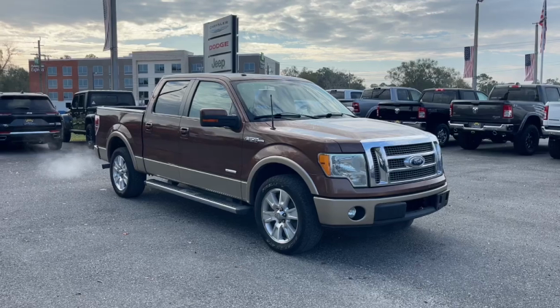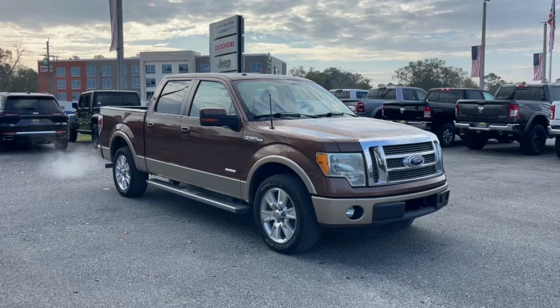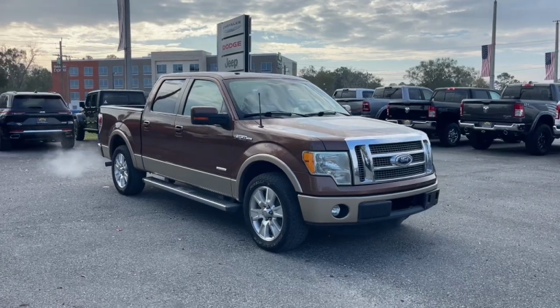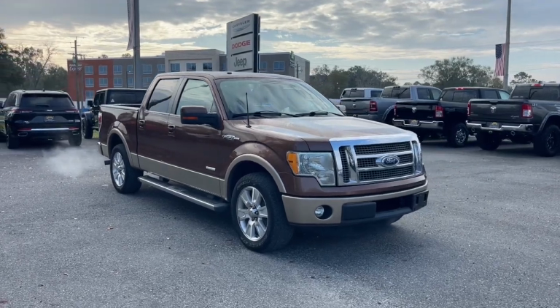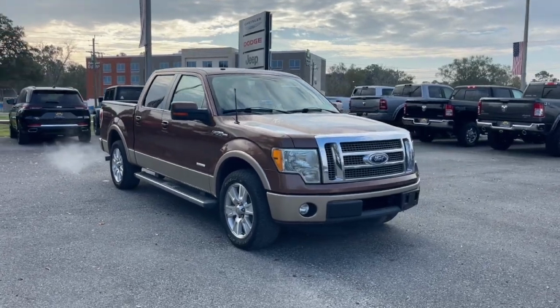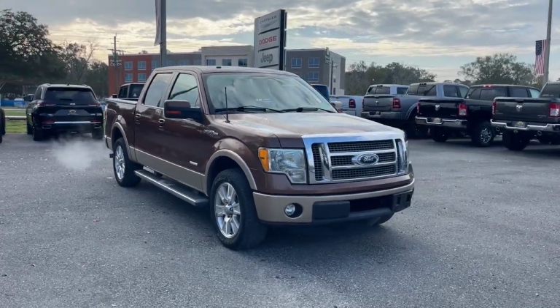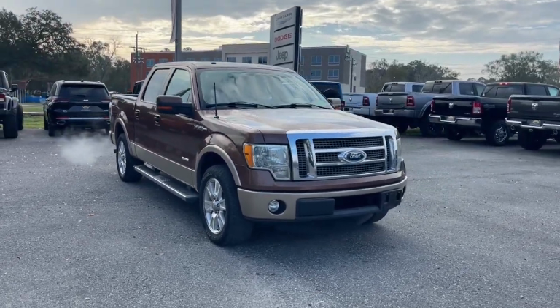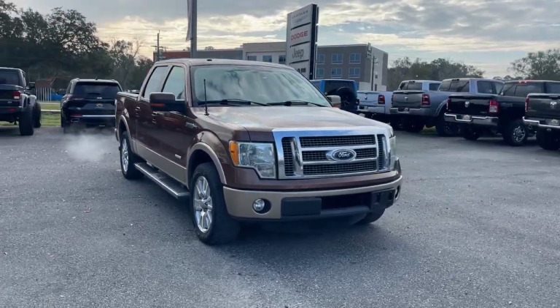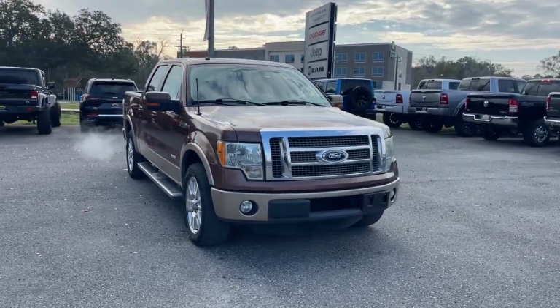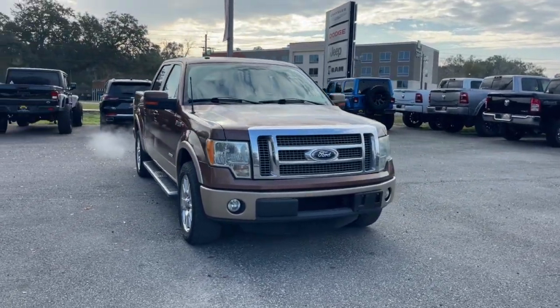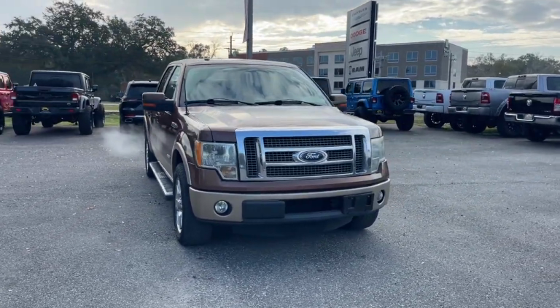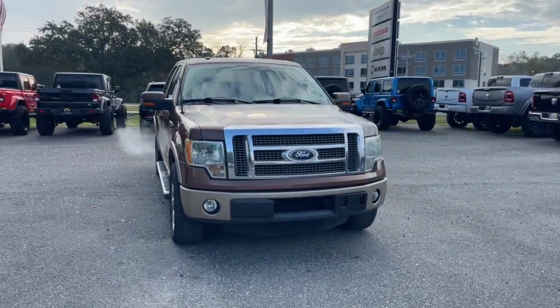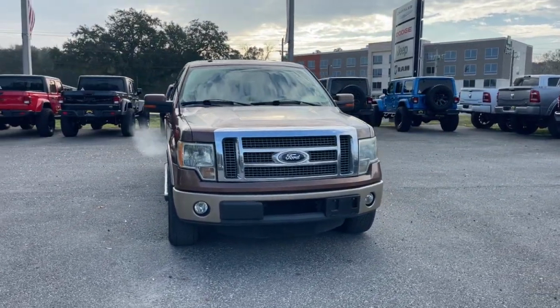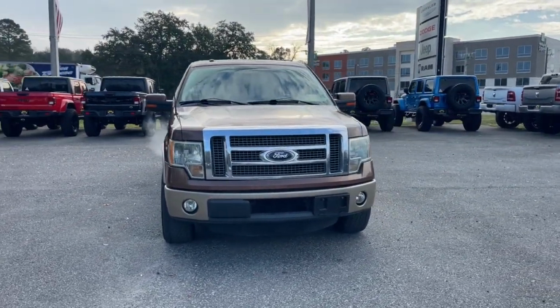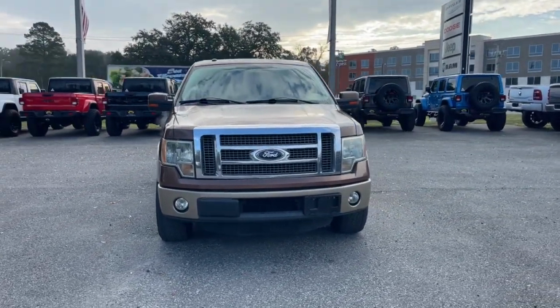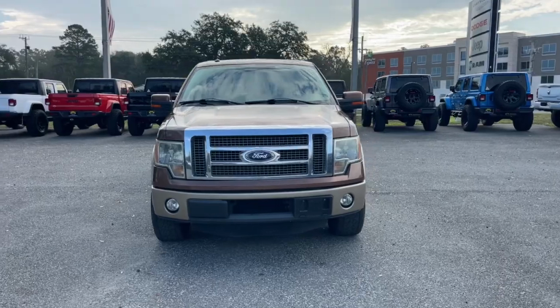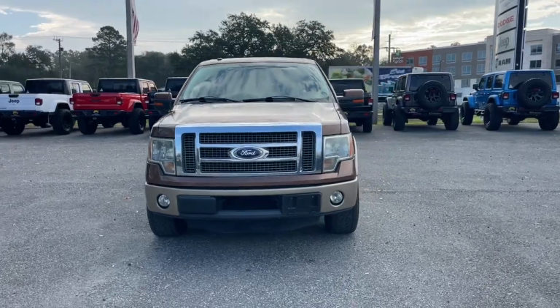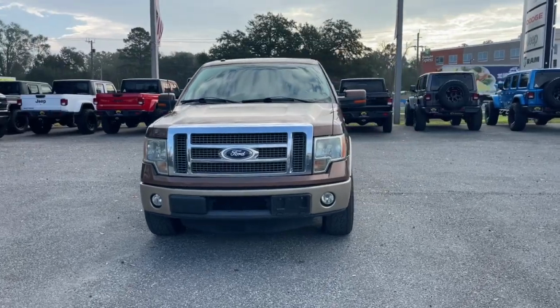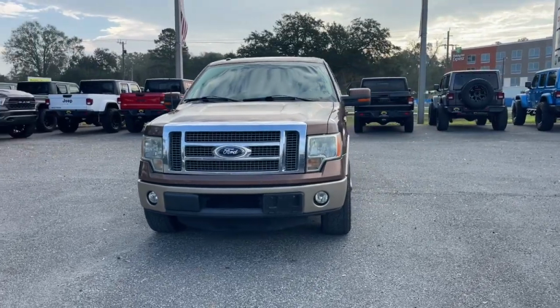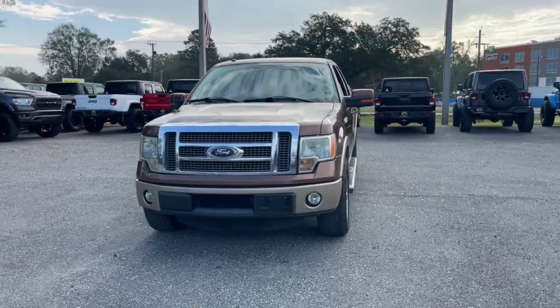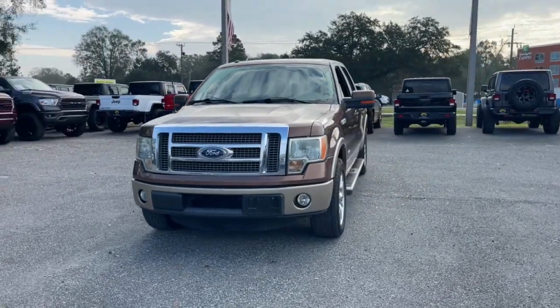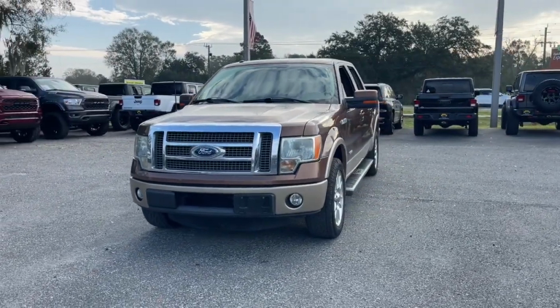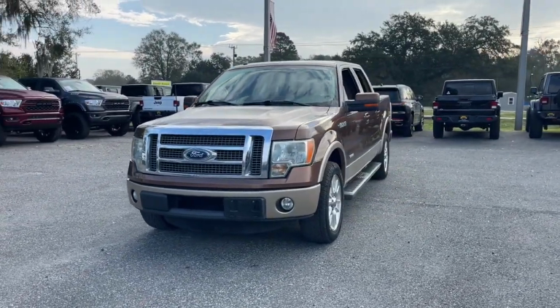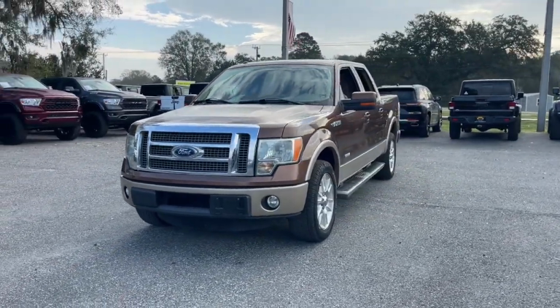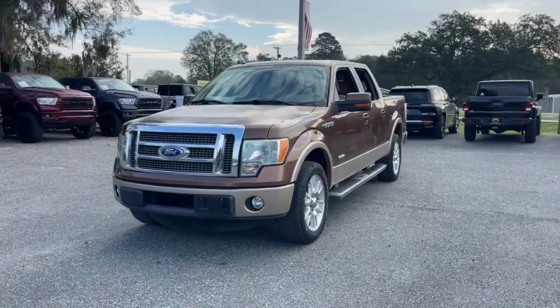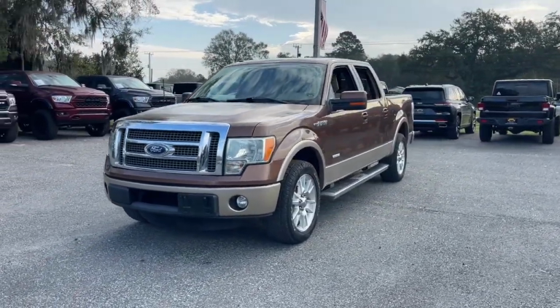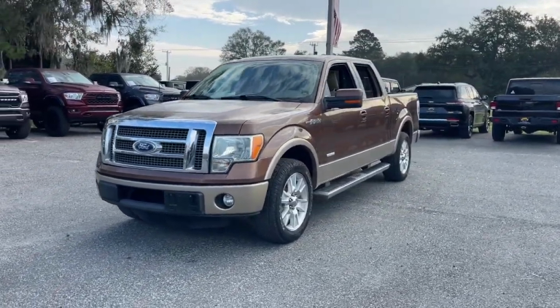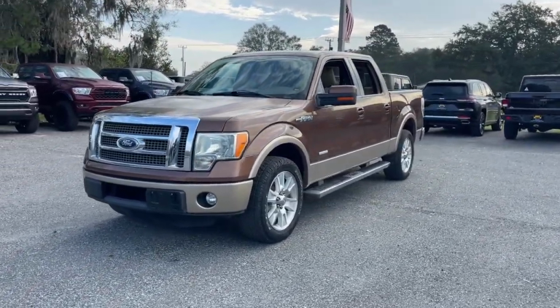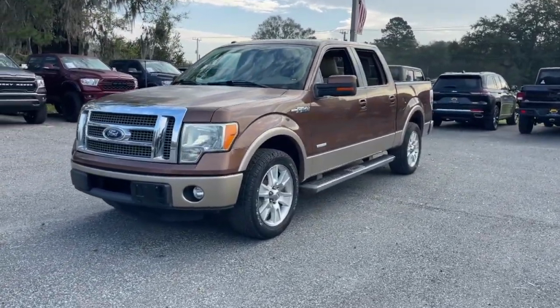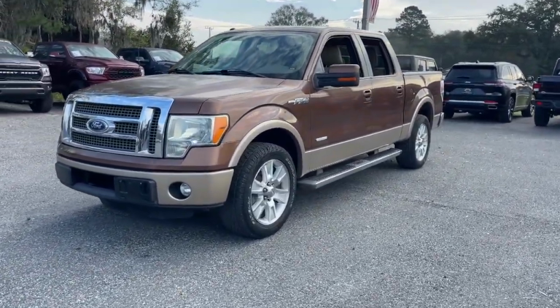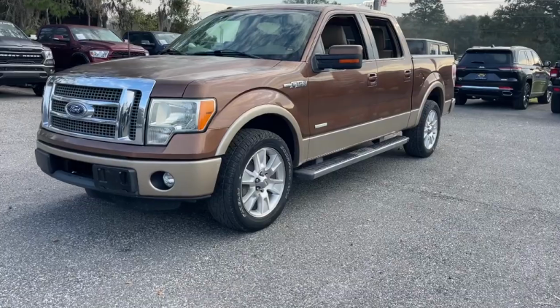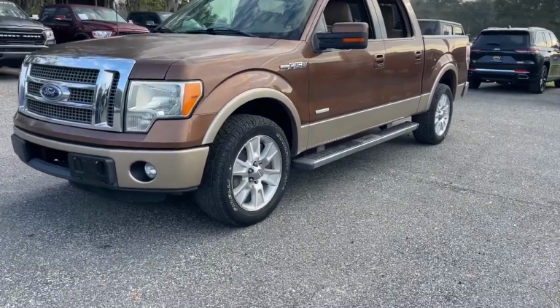Your next car could be the 2011 Ford F-150. With less than 150,000 miles on the odometer, this vehicle stands out from the rest.